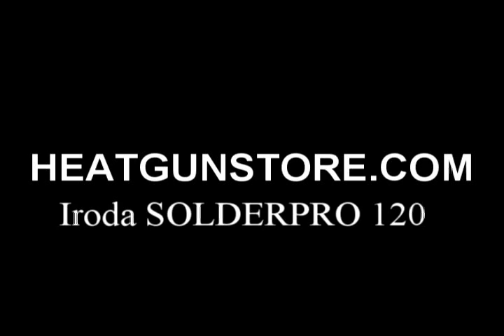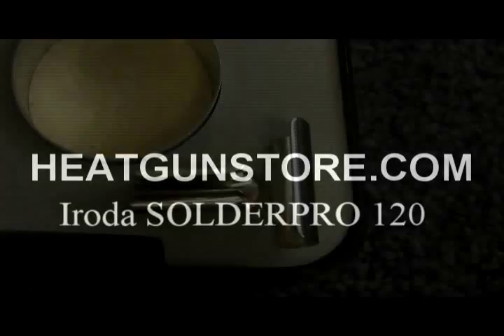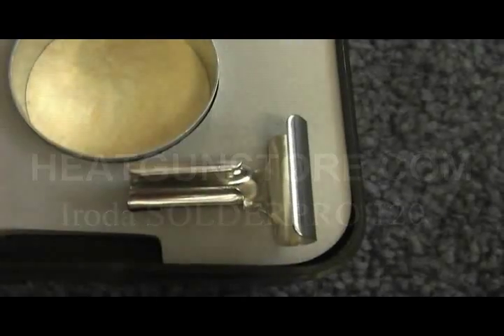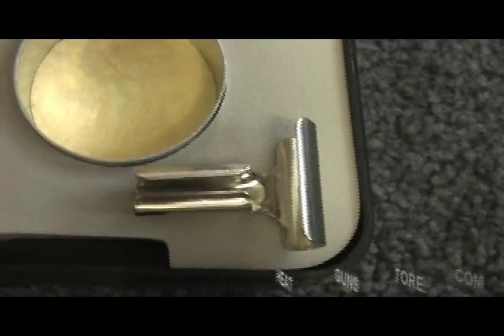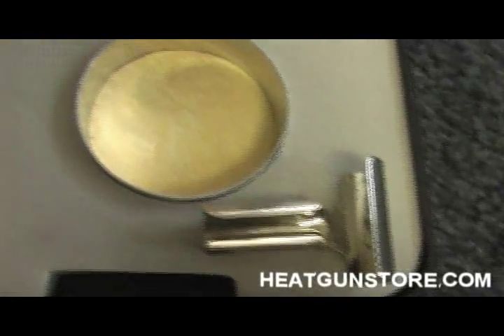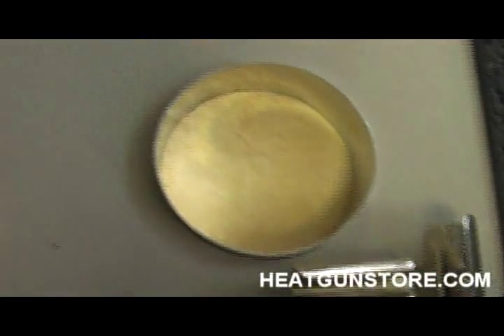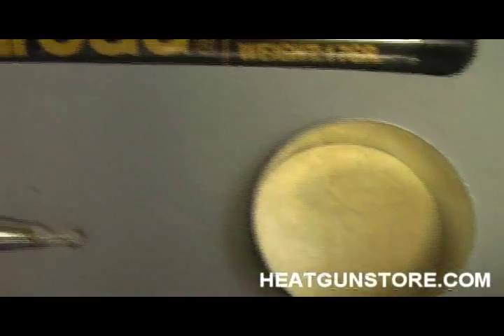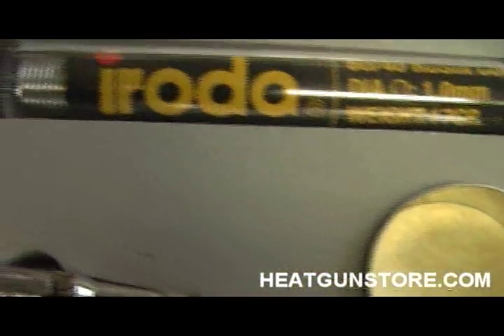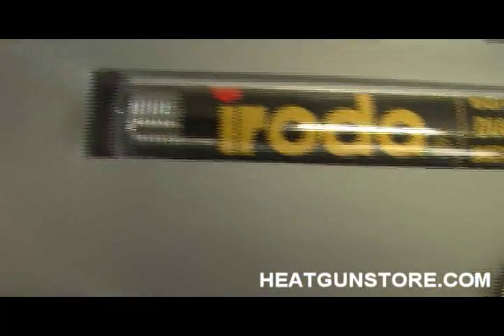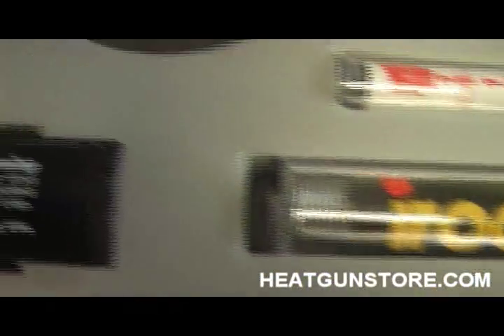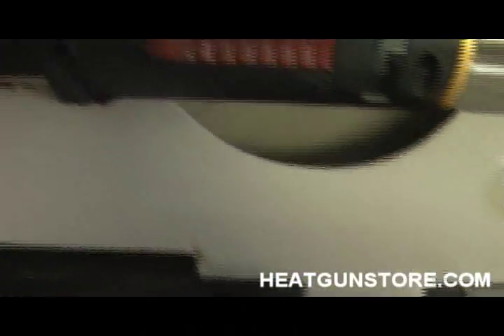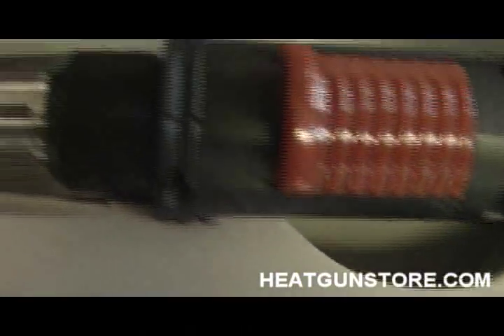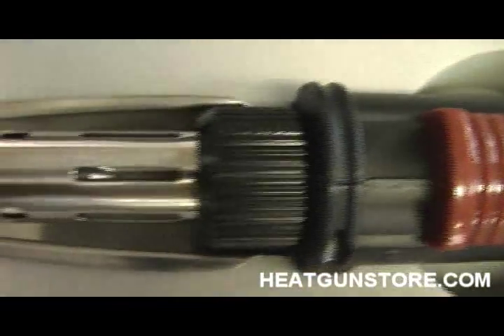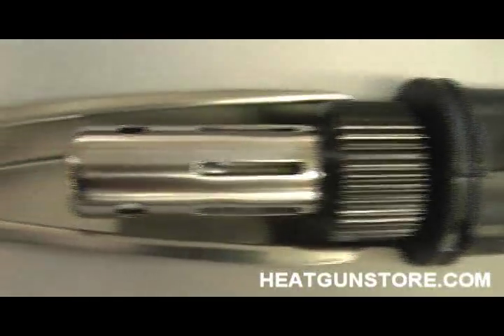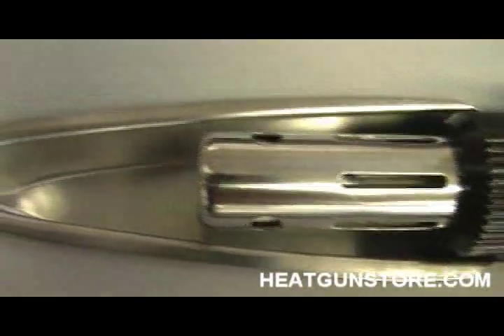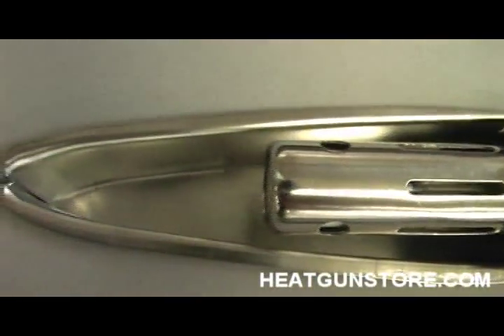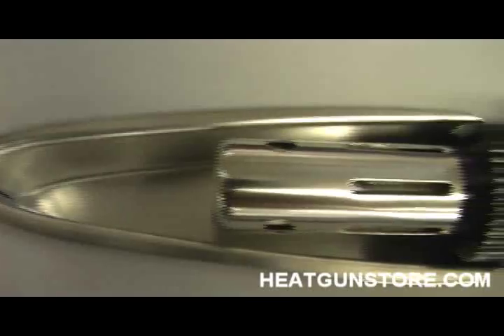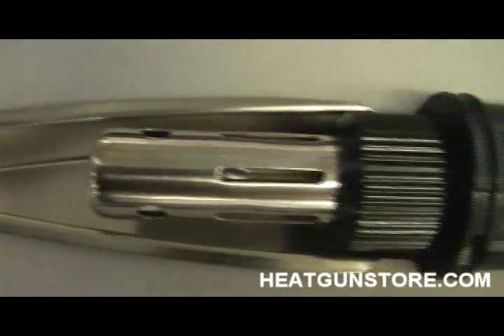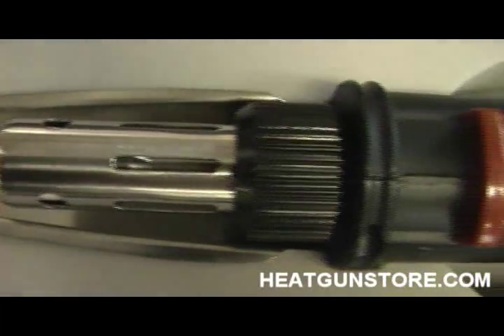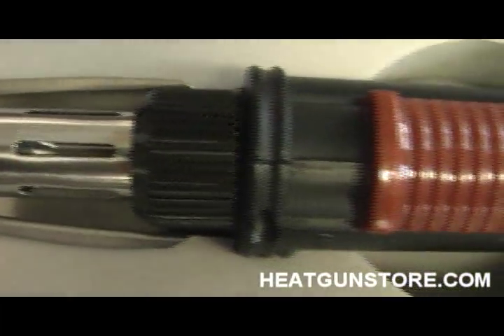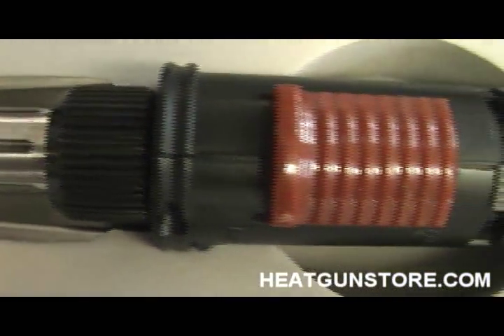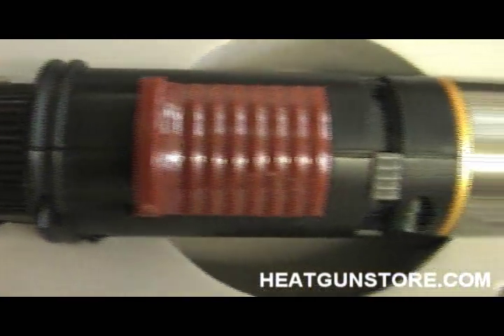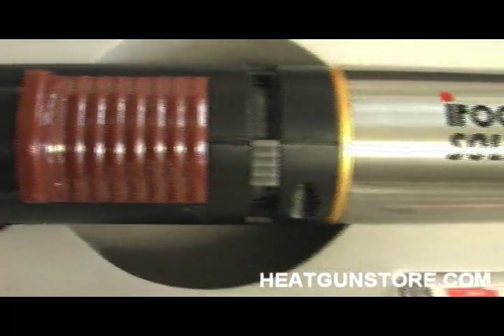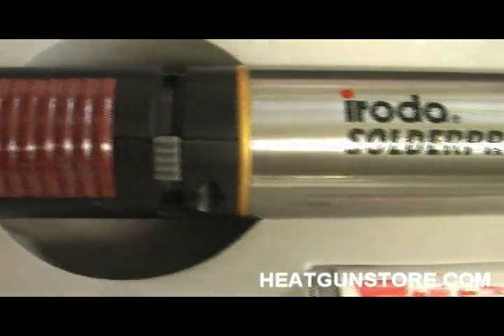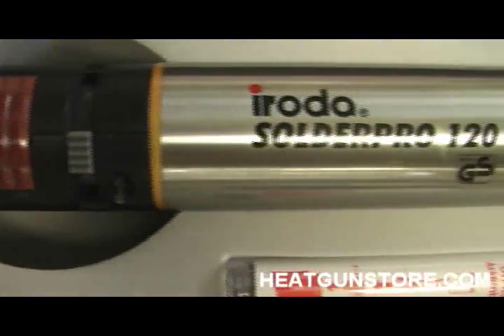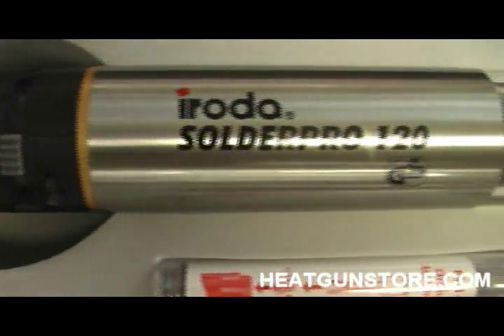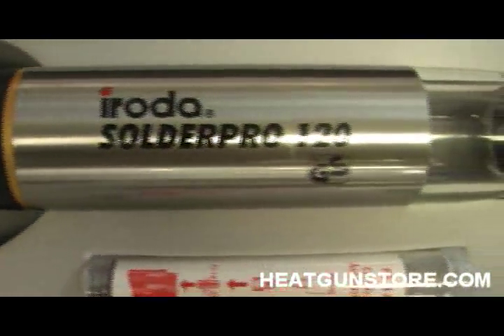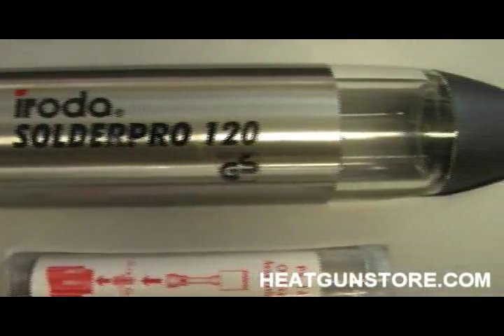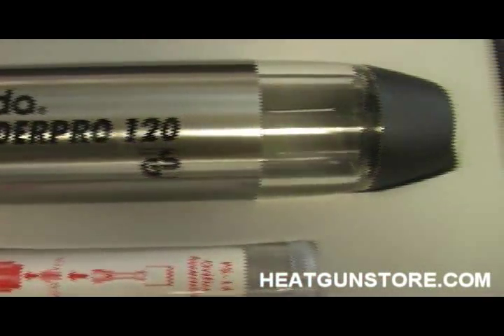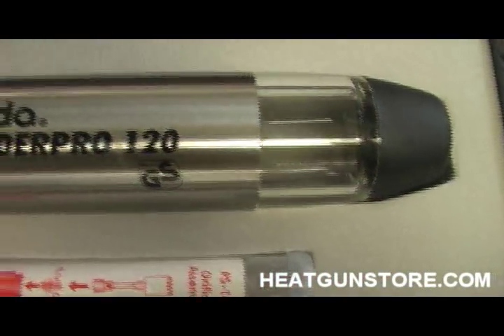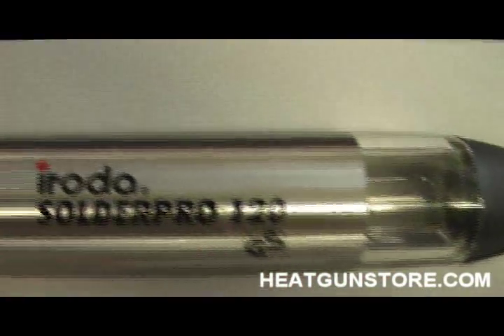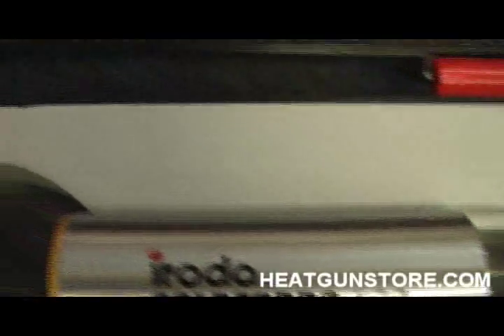The SolderPro 120 has an equivalent power range of 35 to 125 watts. It's cordless, it's simple, it's safe to operate anywhere. You can solder 15 seconds after igniting this.